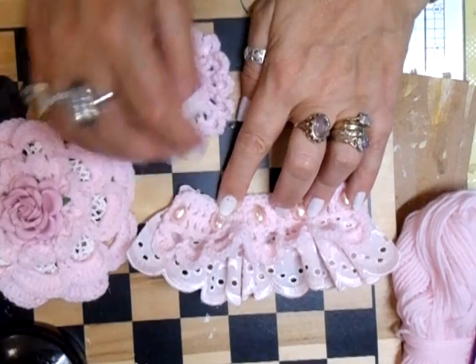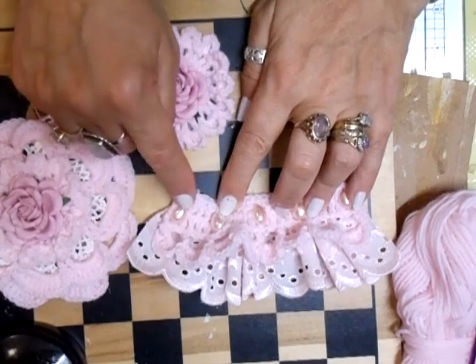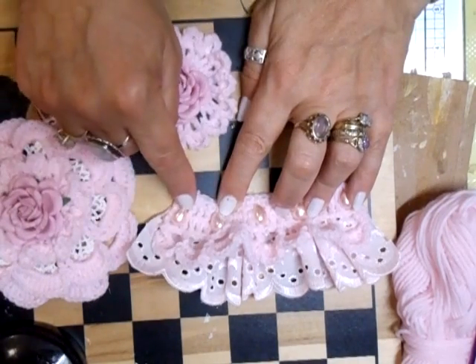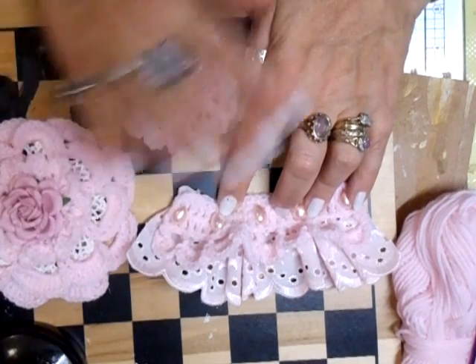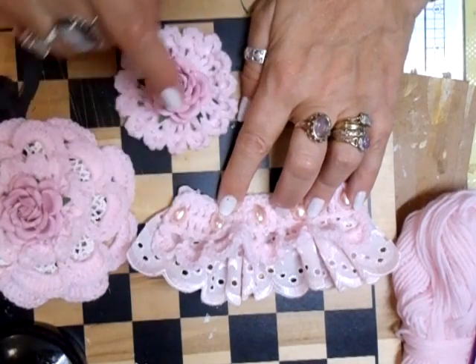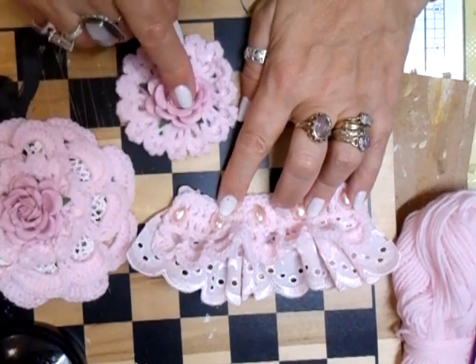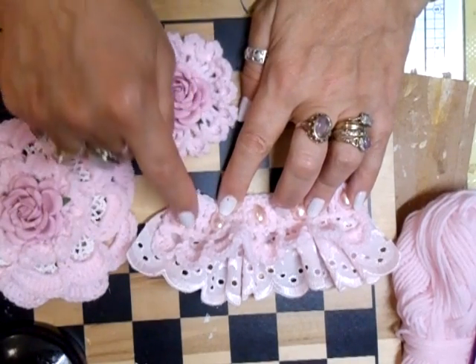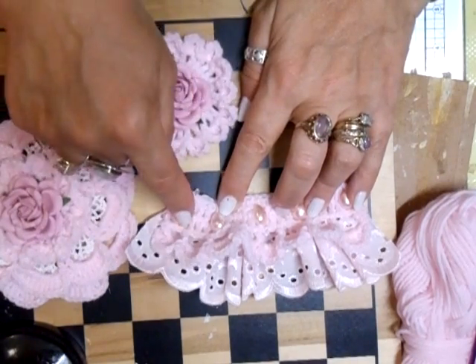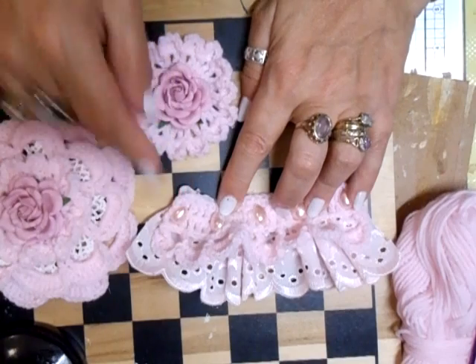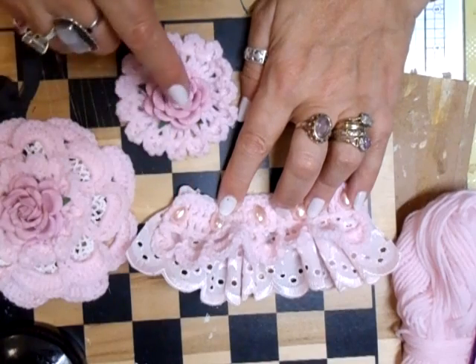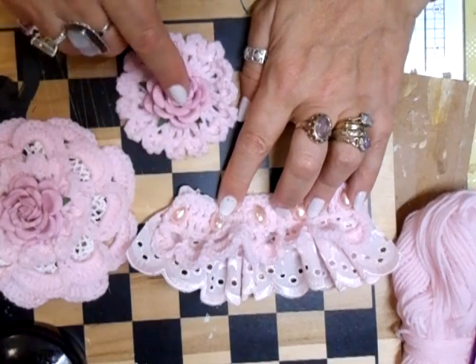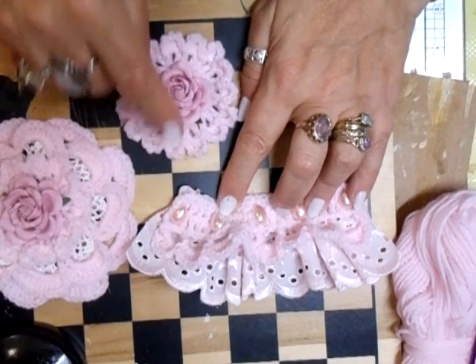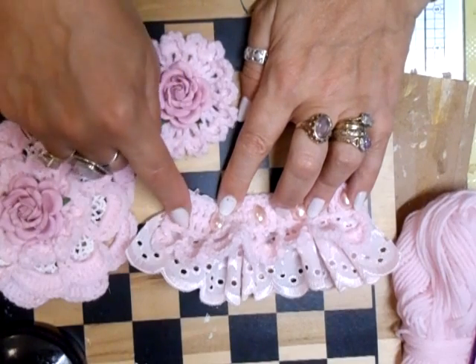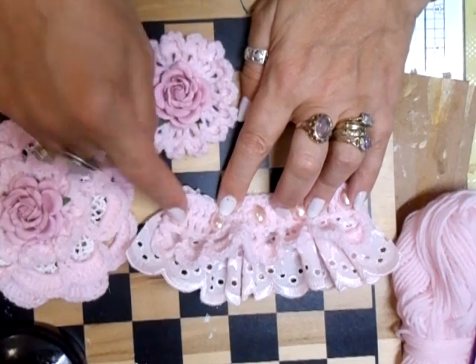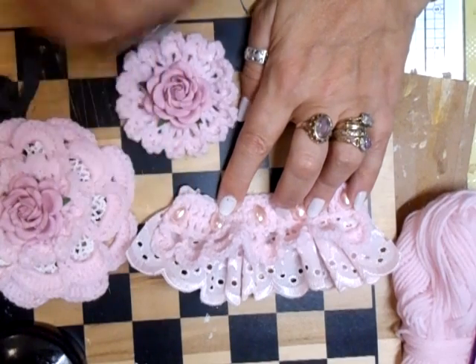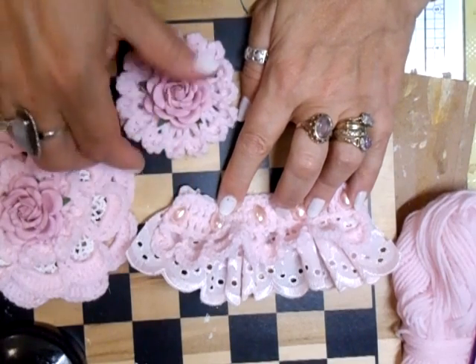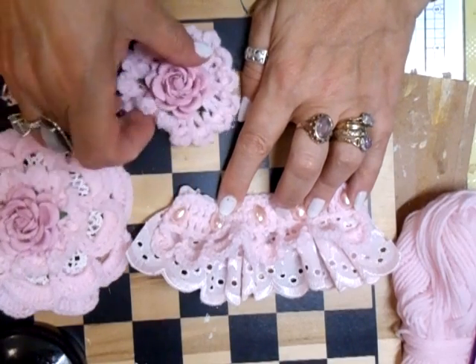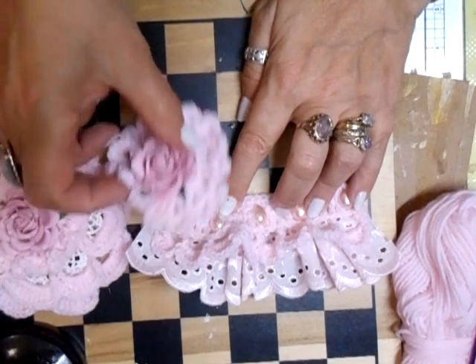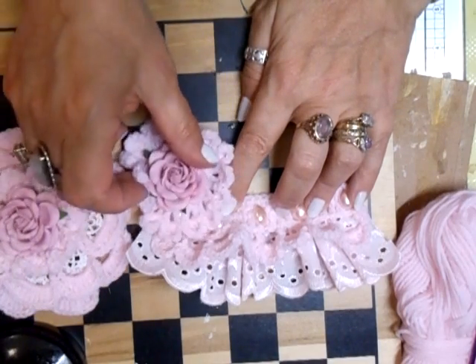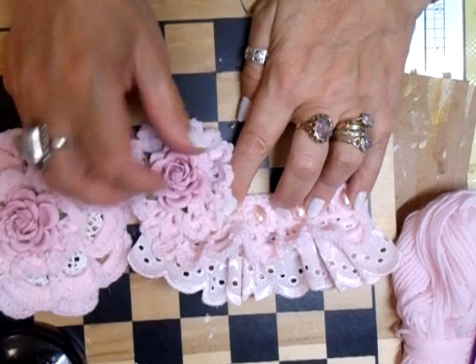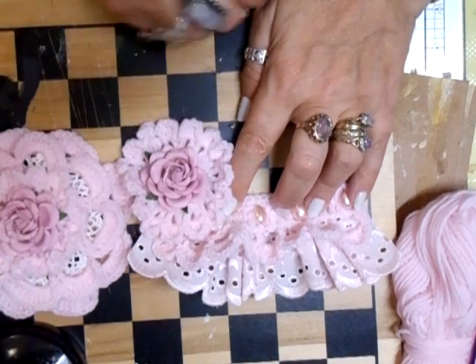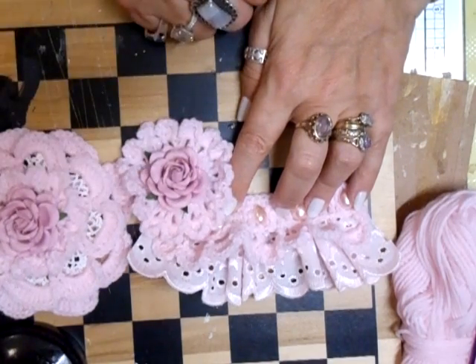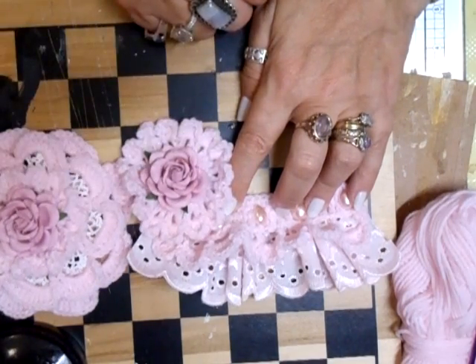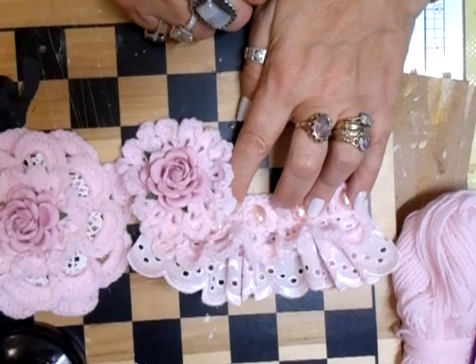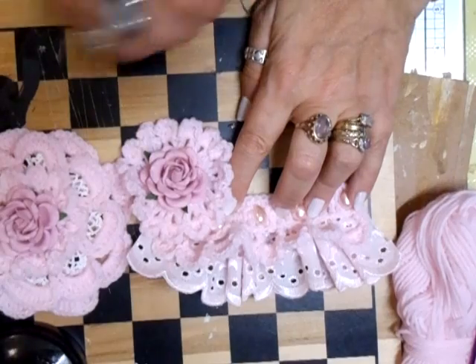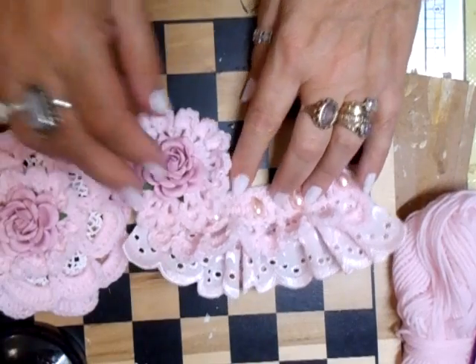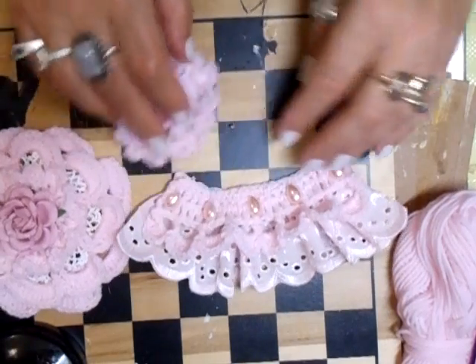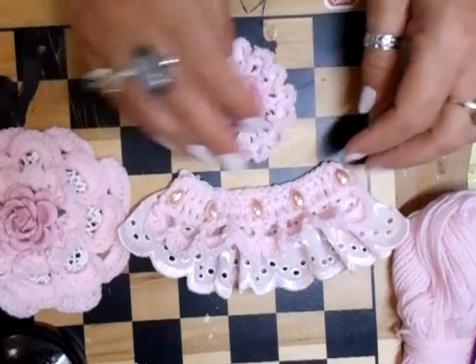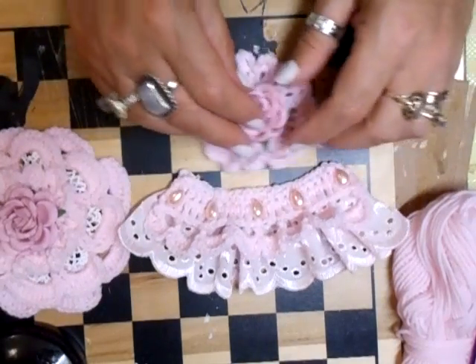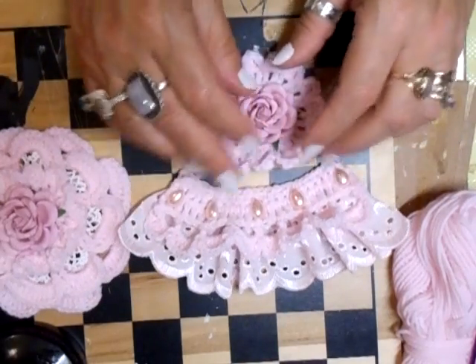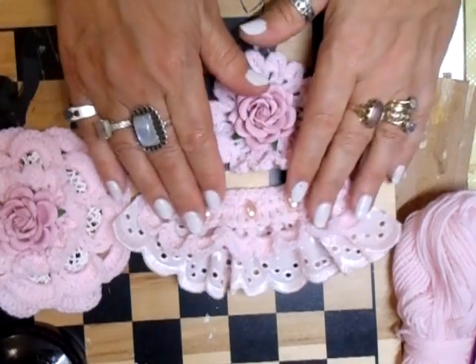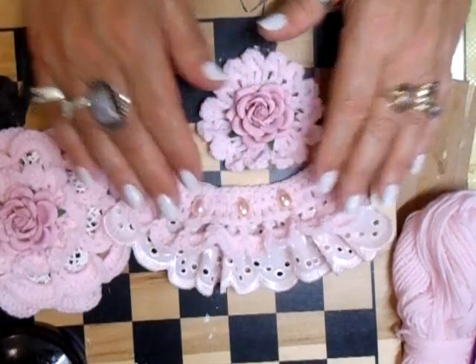I might actually take this — depends where I put the flower — but I might have to take that off and then do a smaller flower to go on the tag as well, and just pop that somewhere. But I just love it, I just love that material.